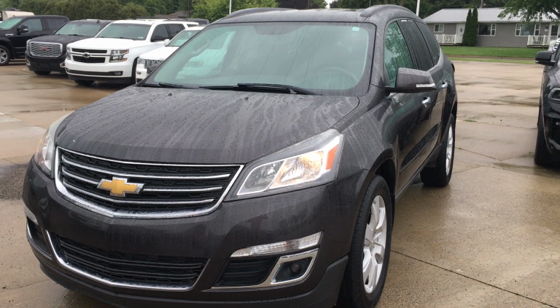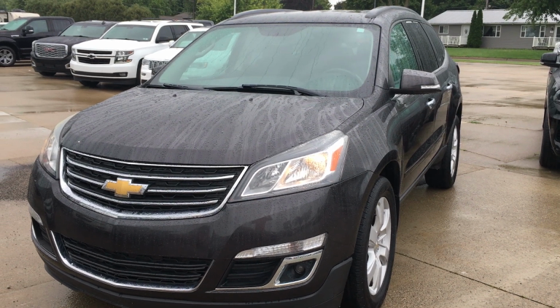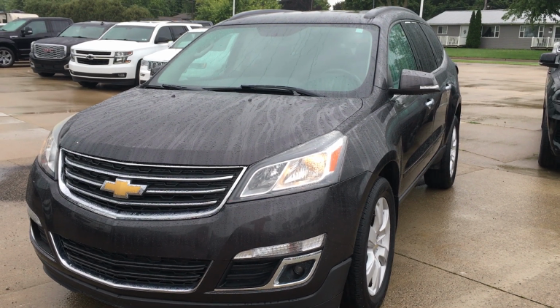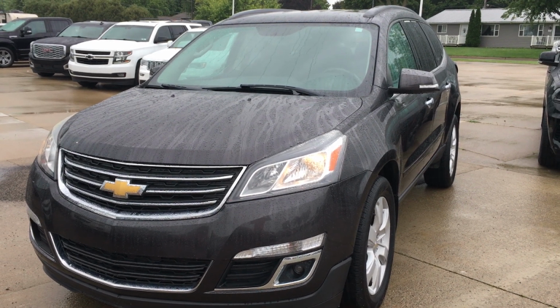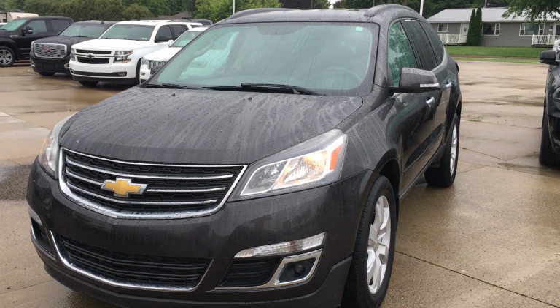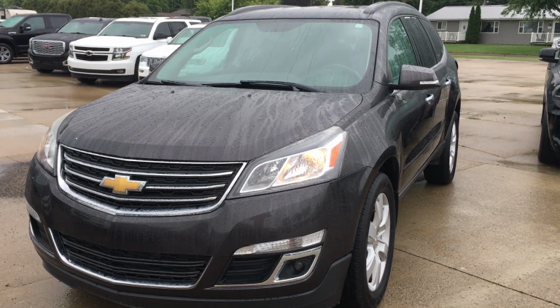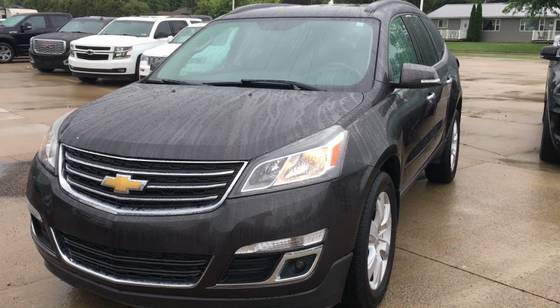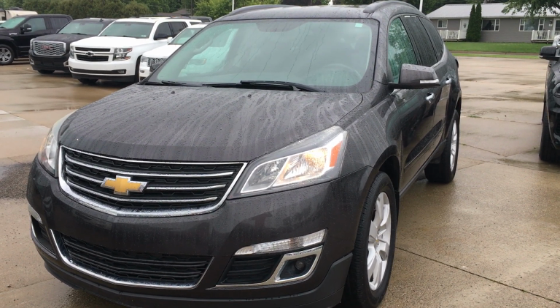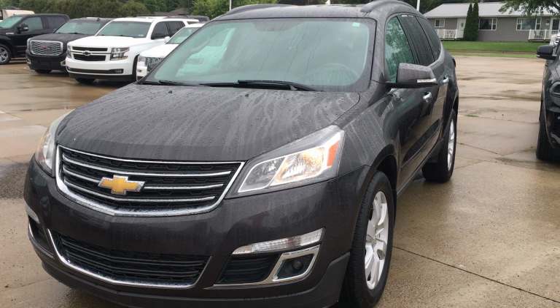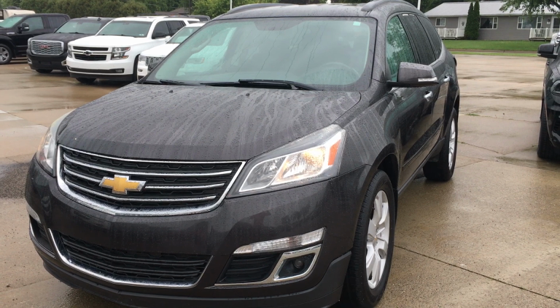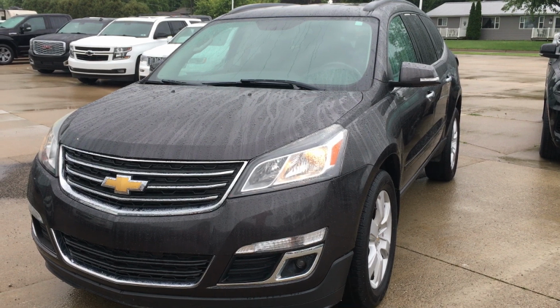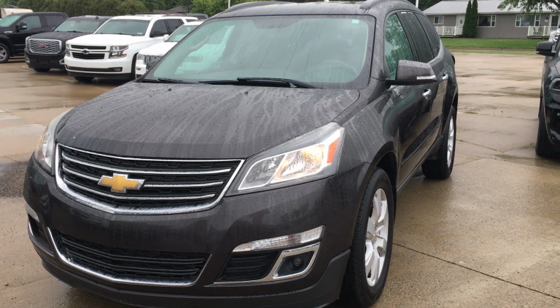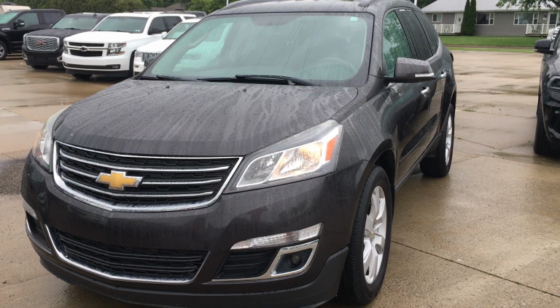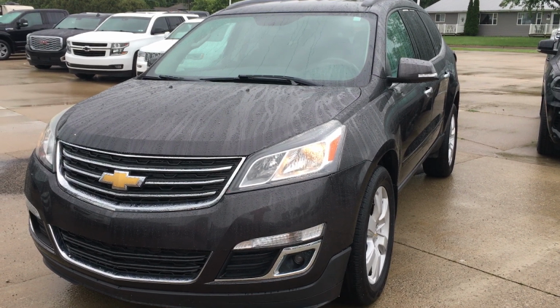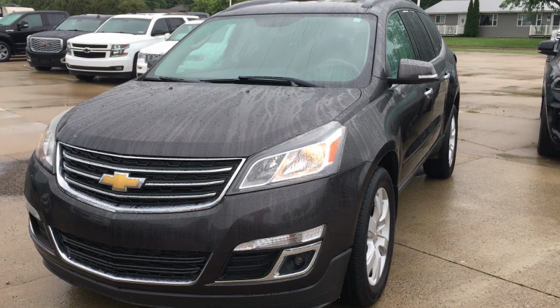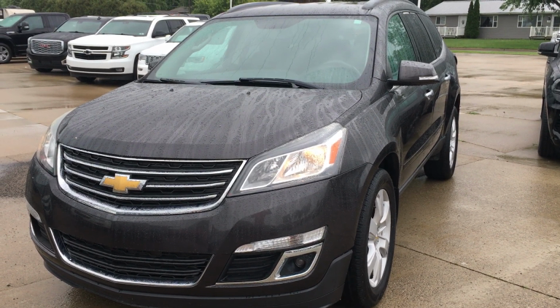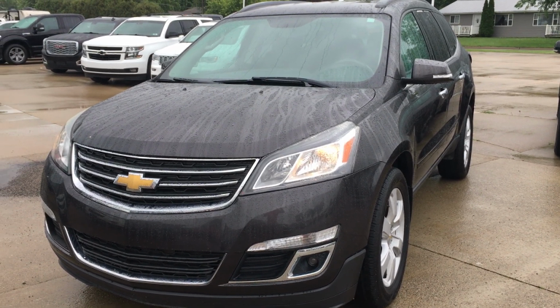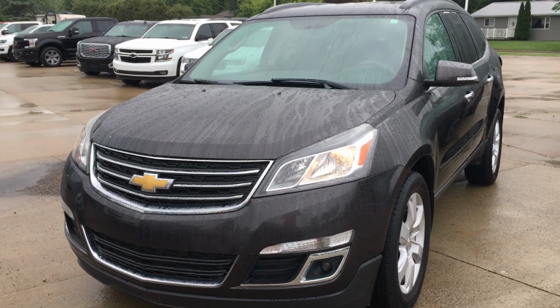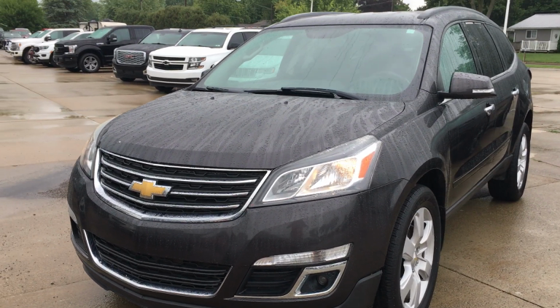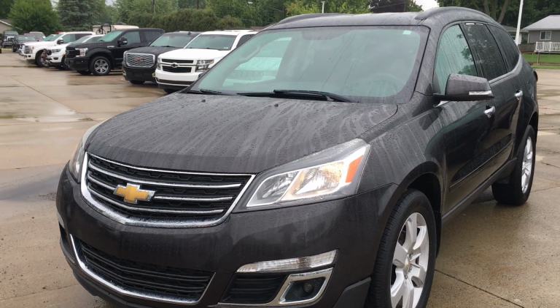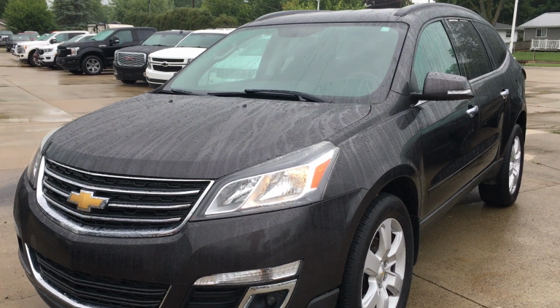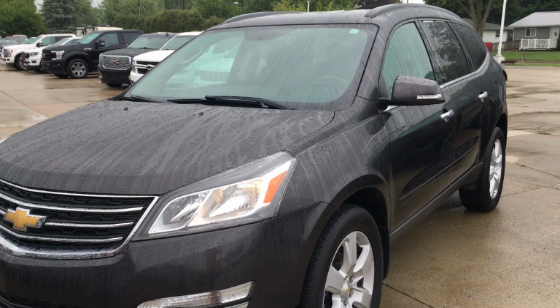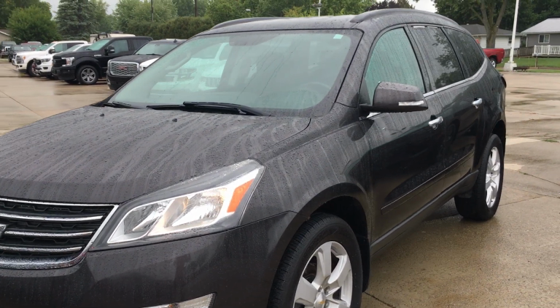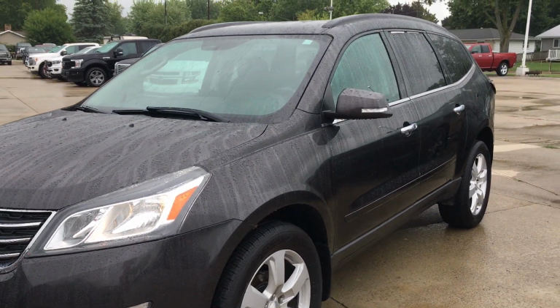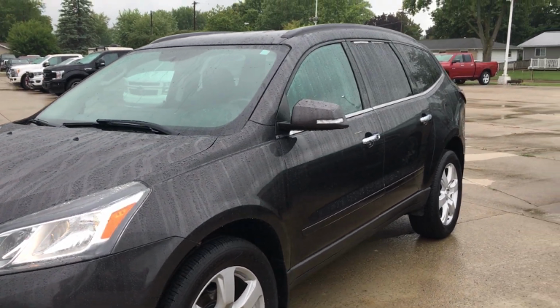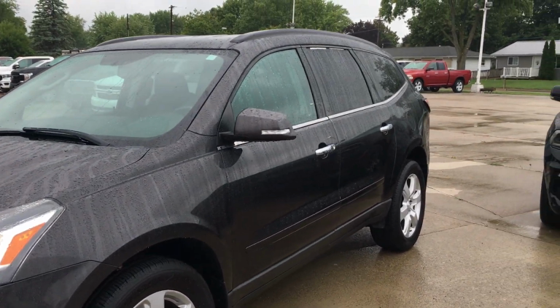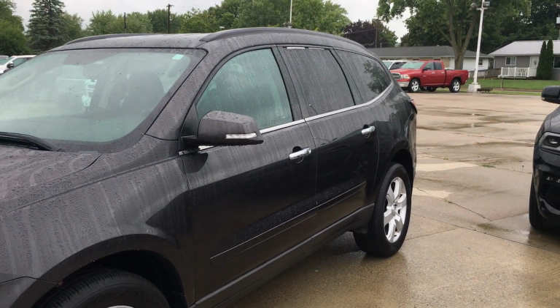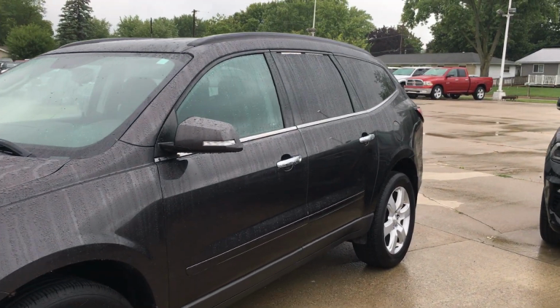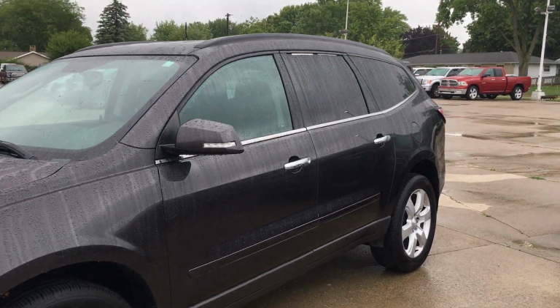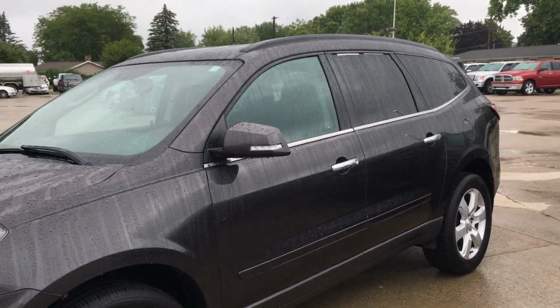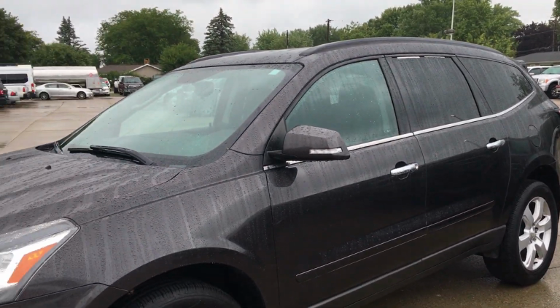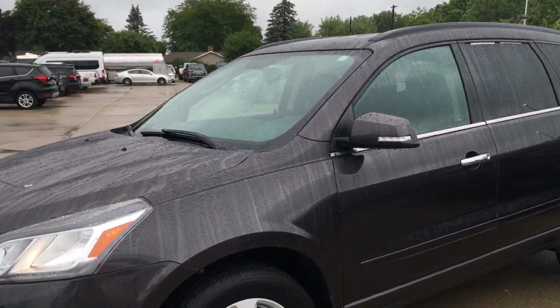Good morning. This is Alex at Terry Hendricks Ford. I'm going to get you a quick walk around here of our 2016 Chevy Traverse. Recent trade-in for us — overall for the year, for the miles, seems like a nice vehicle.